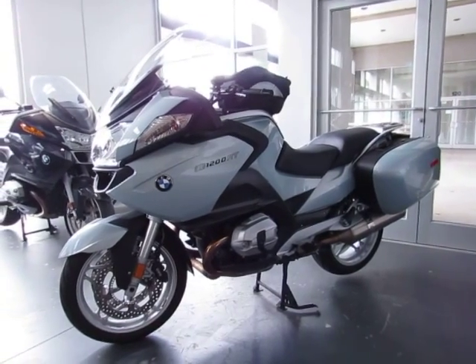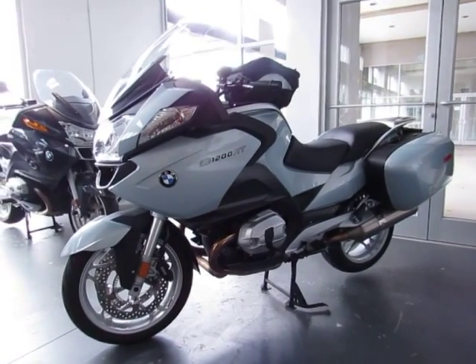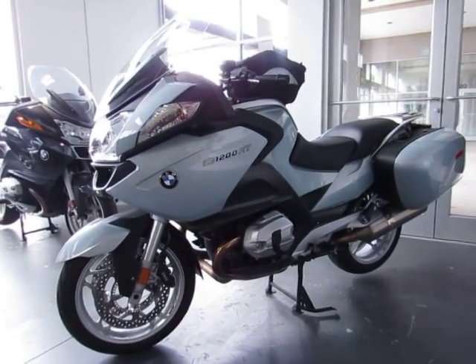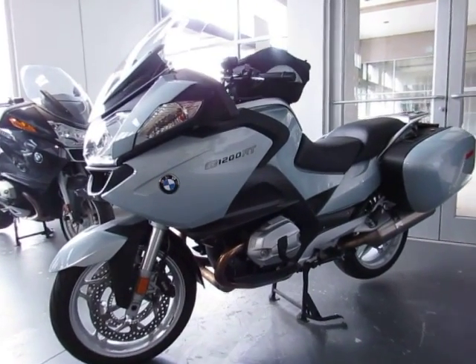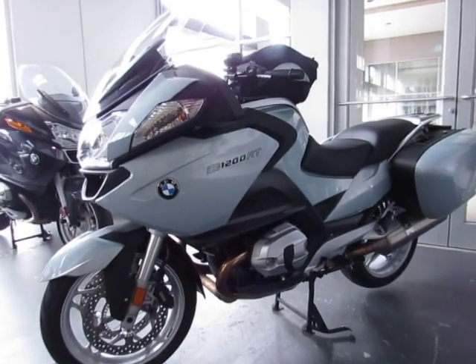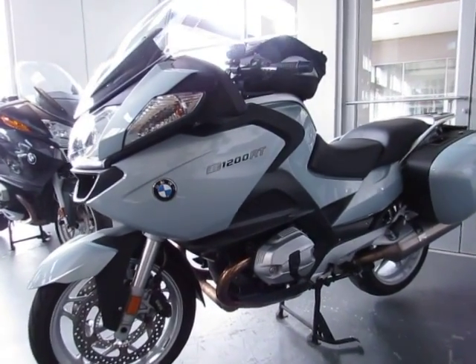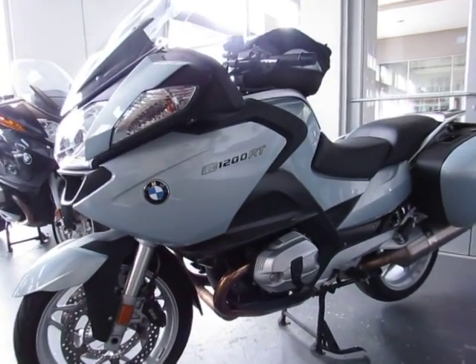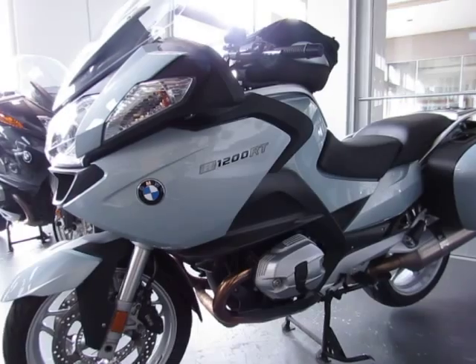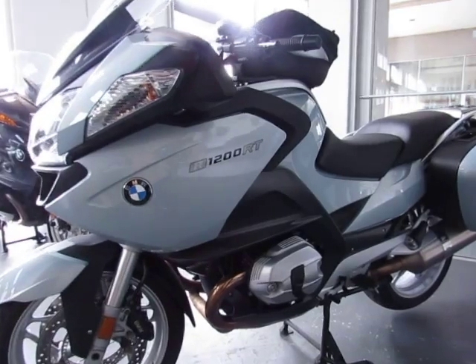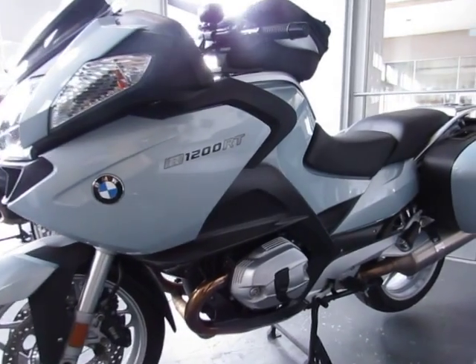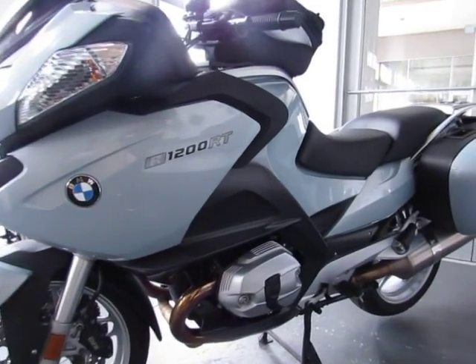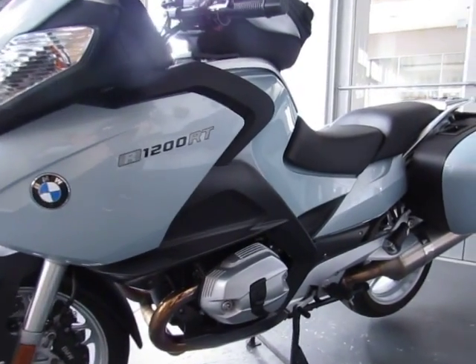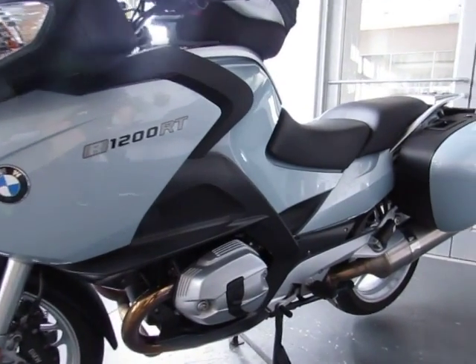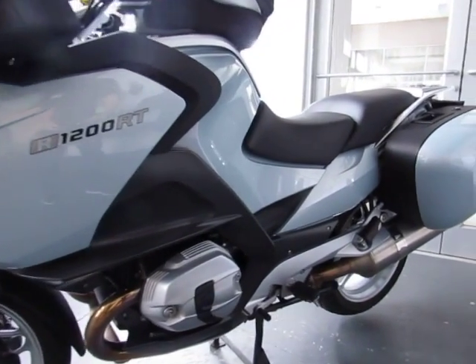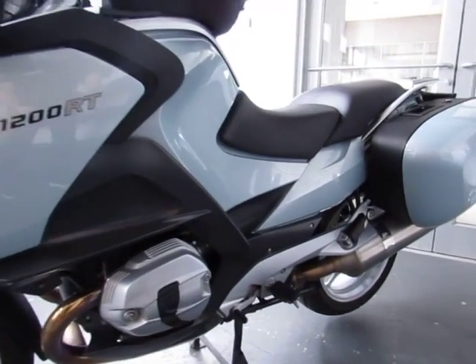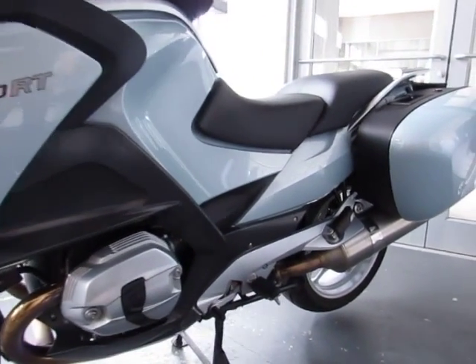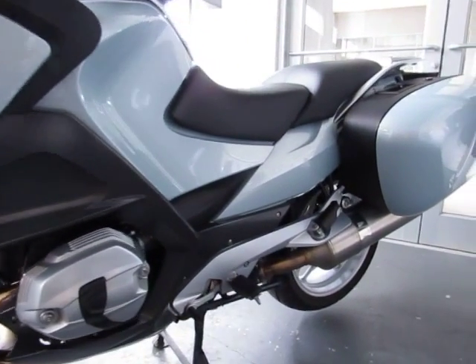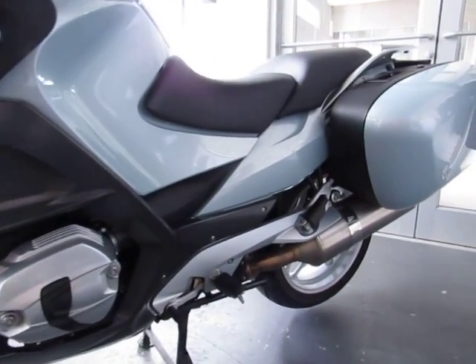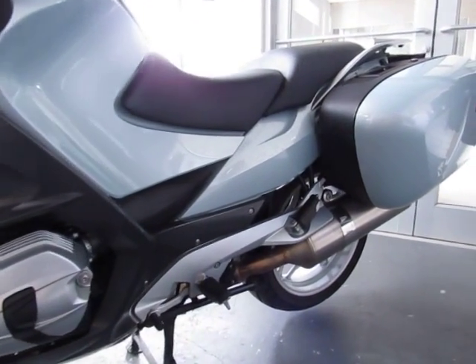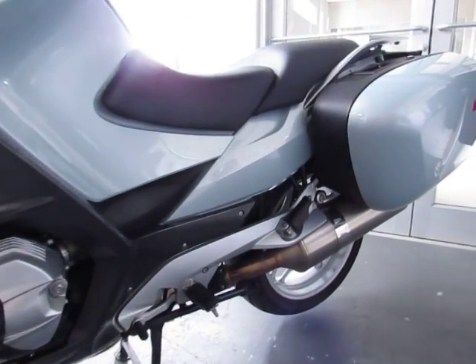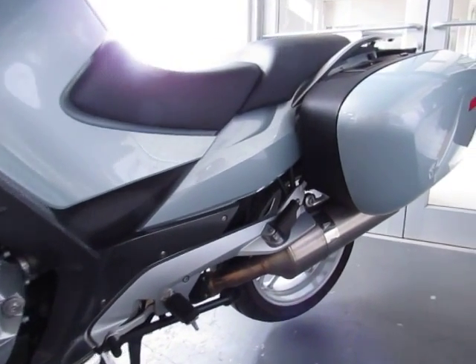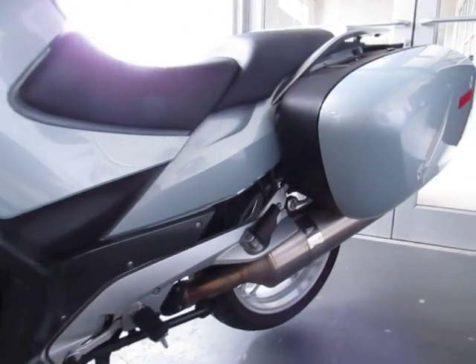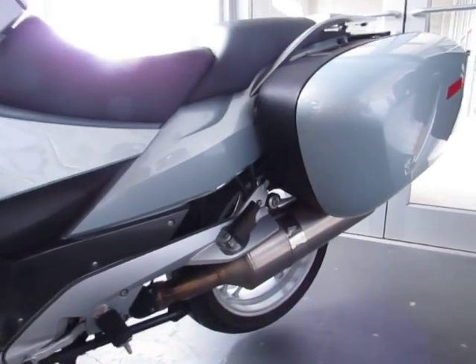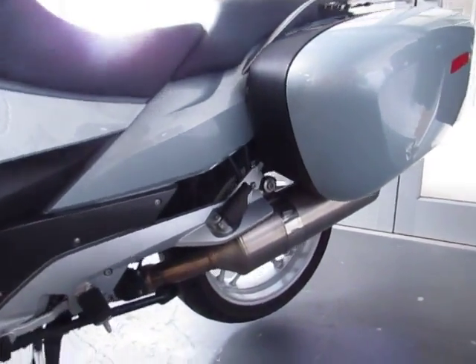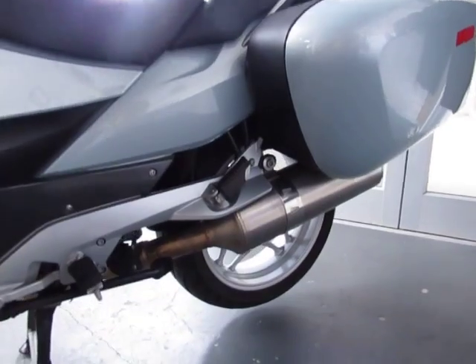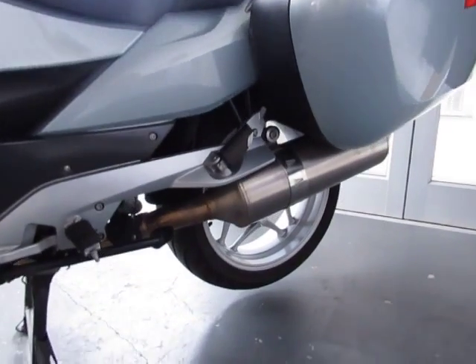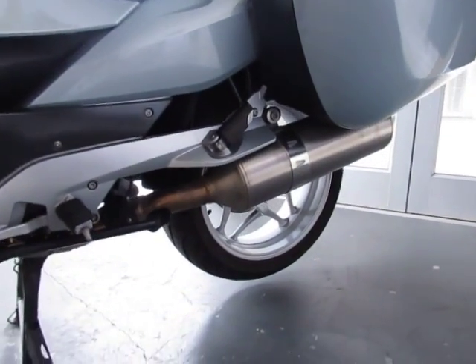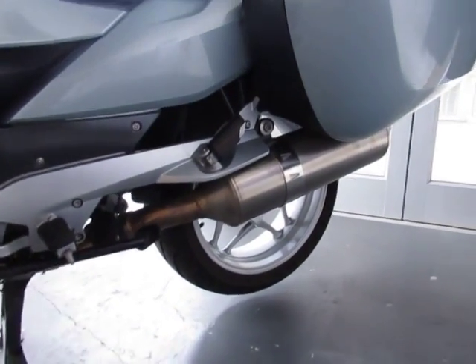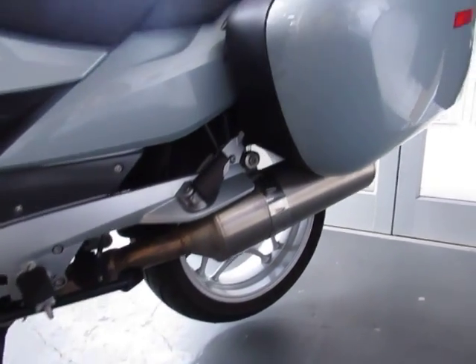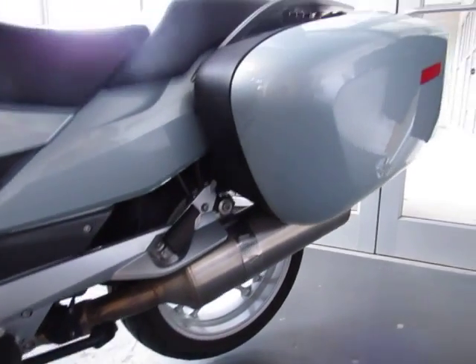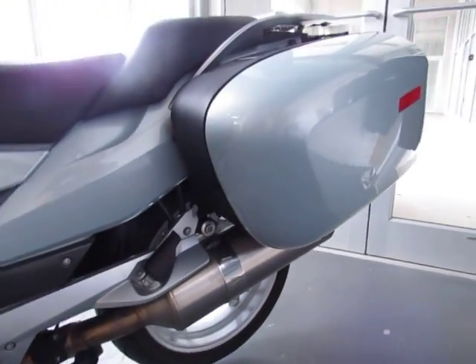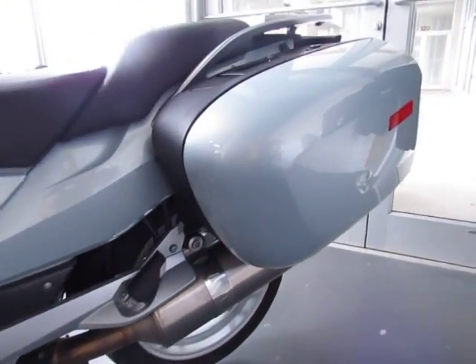This bike is in great condition. It's been garage kept, and it was a local adult-owned, one-owner trade. It includes all the keys and manuals.